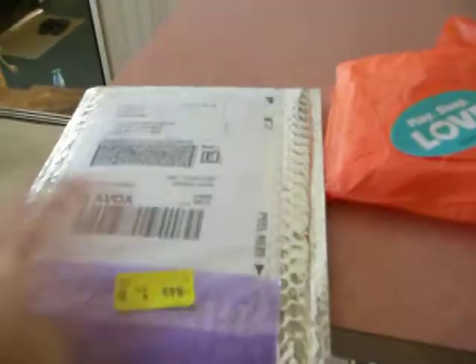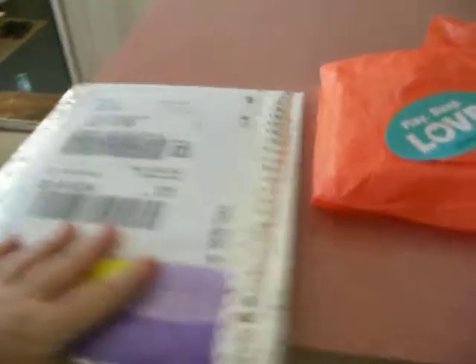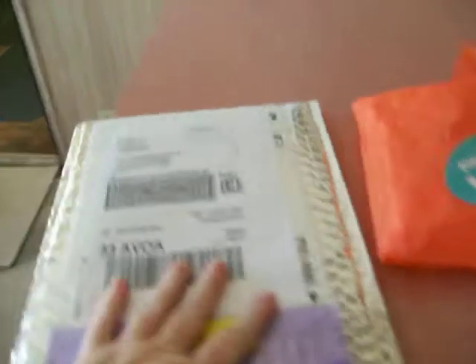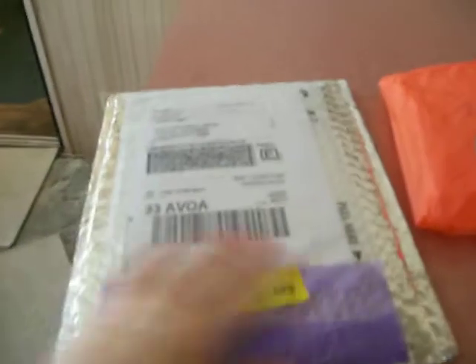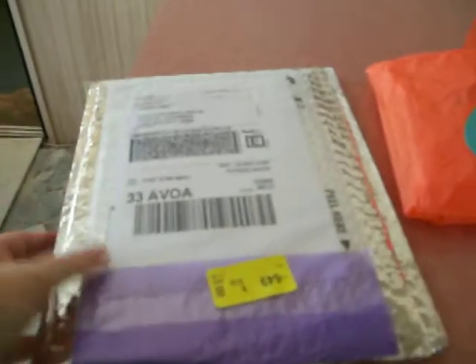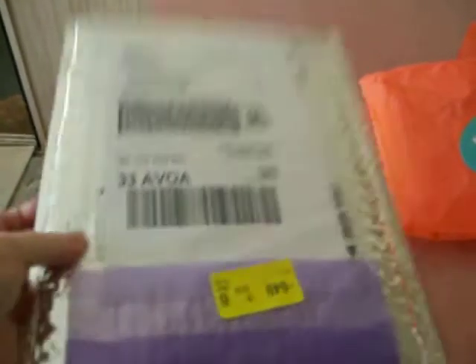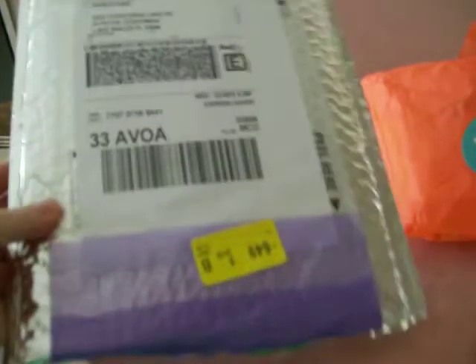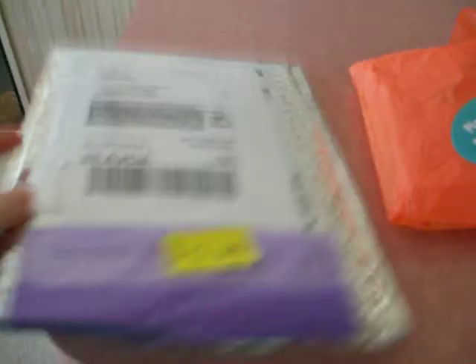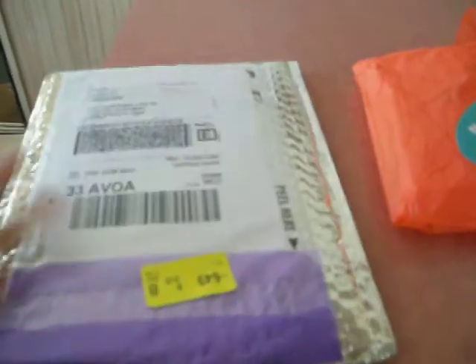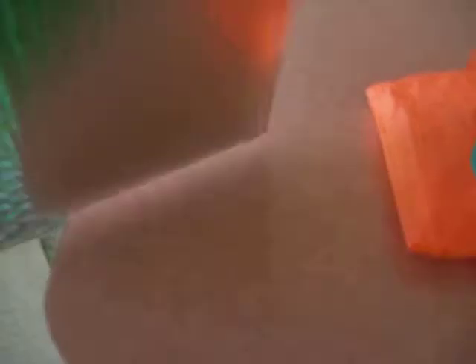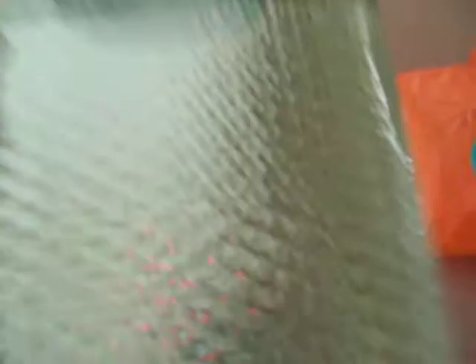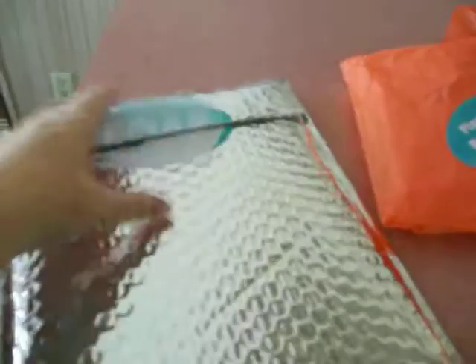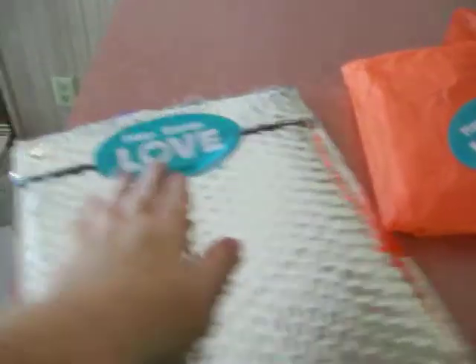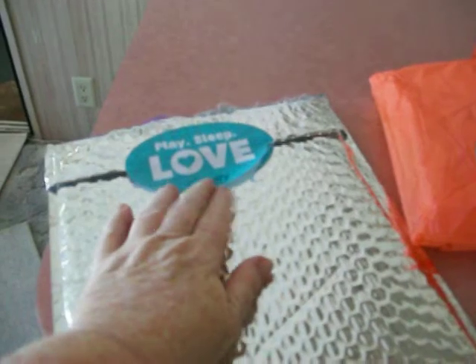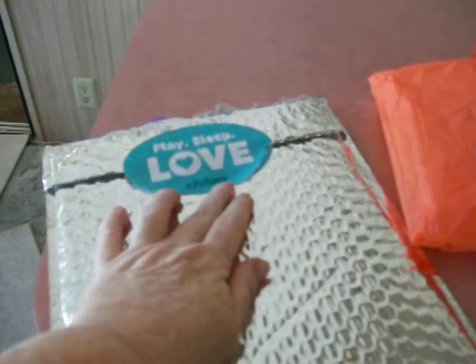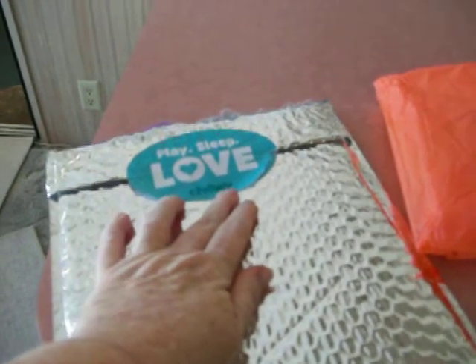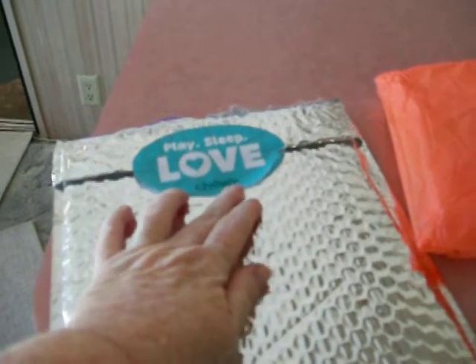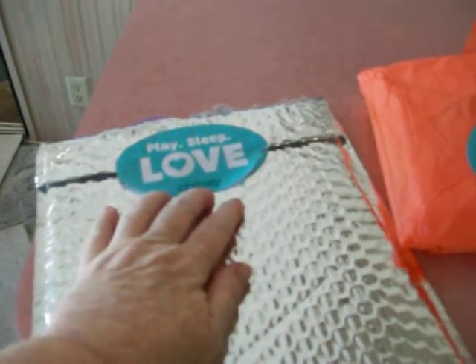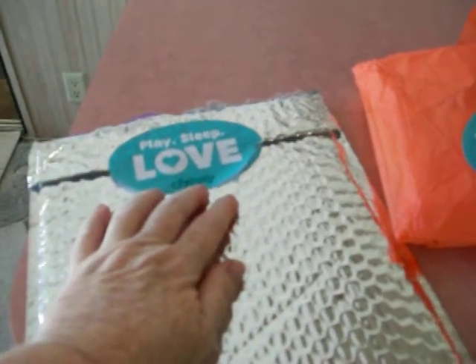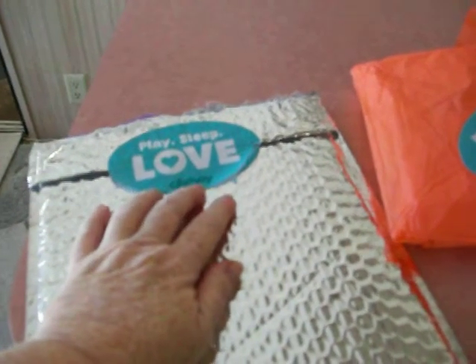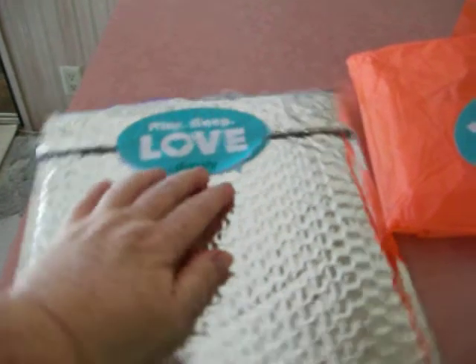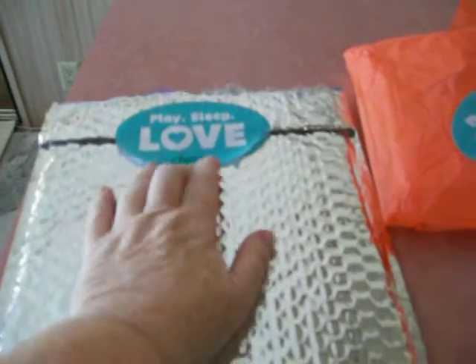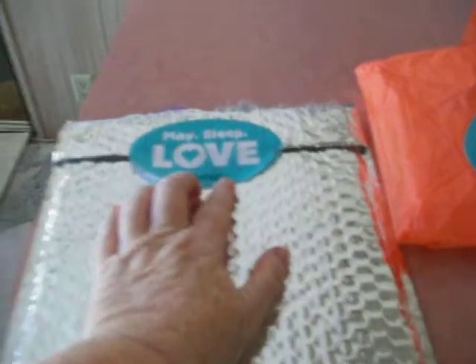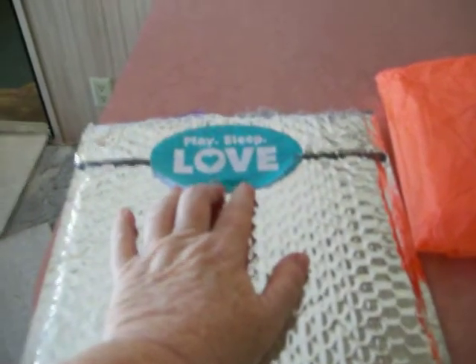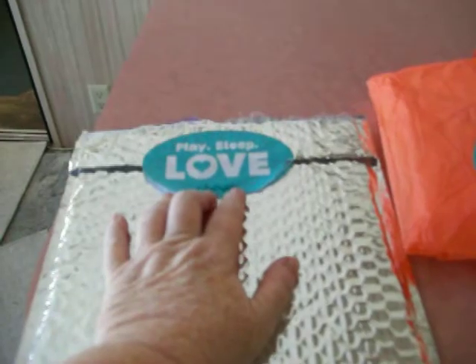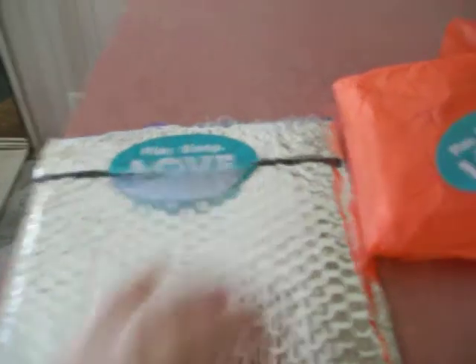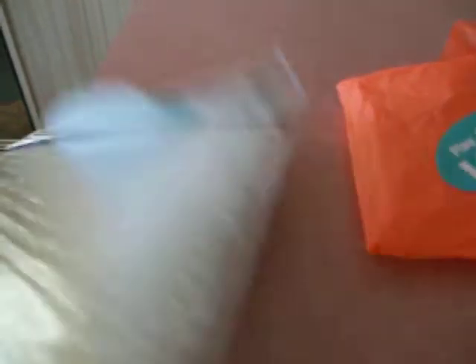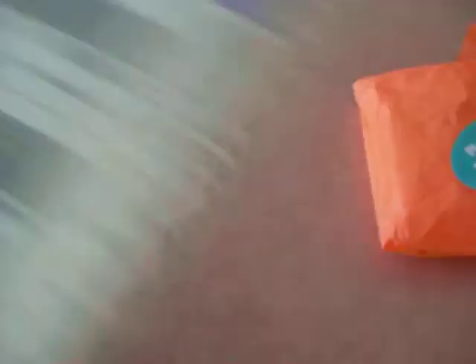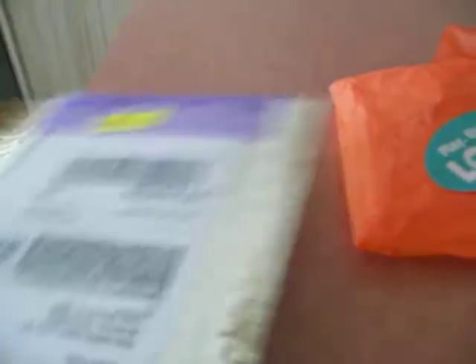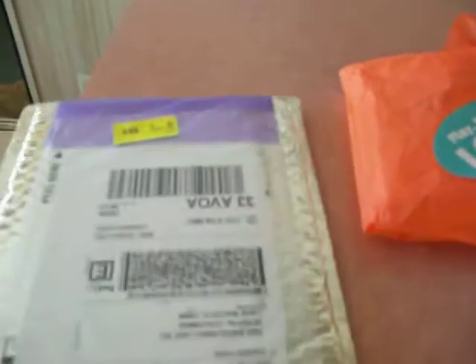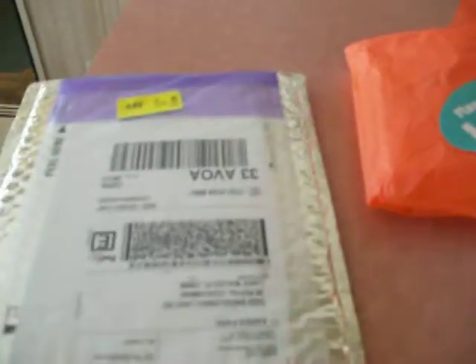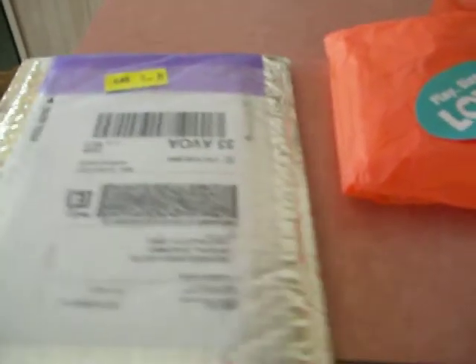To be honest, I didn't have my glasses on so I couldn't see who it was from. But we got this, and it said: Sleep, Love, Play, Chewy. And the only thing that's Chewy is Chewy.com, which is where I get Sam's food — which will be coming next week, because I just checked.